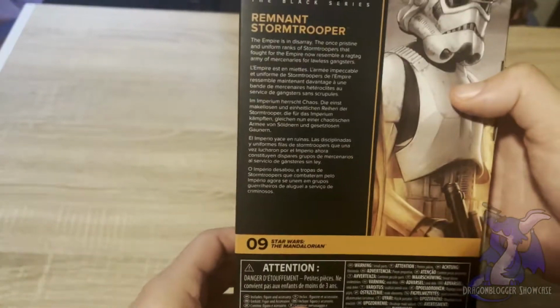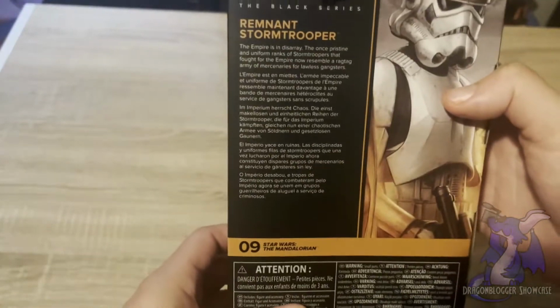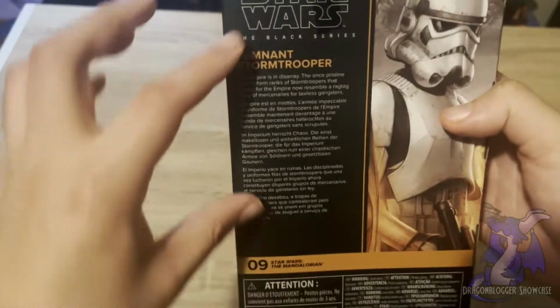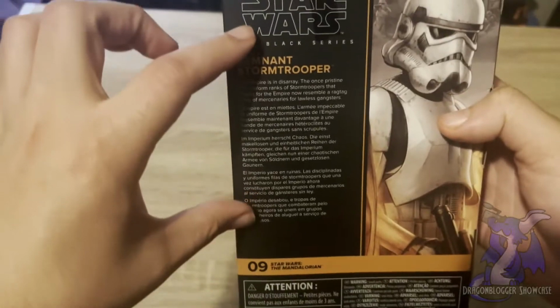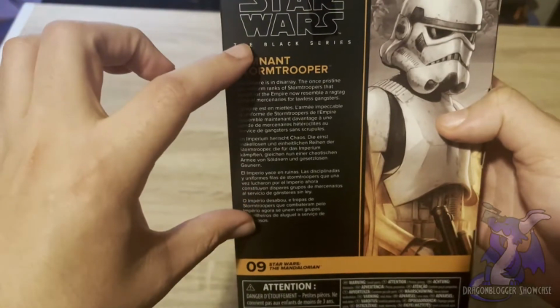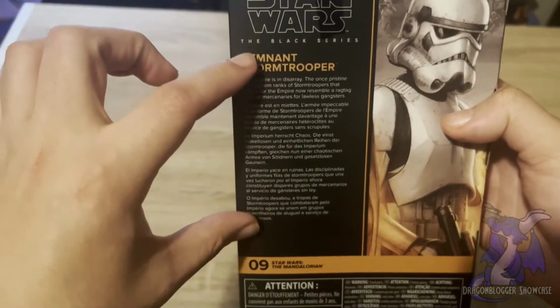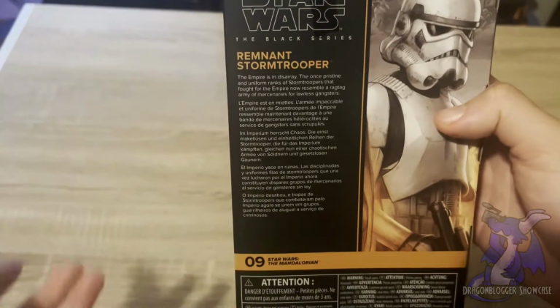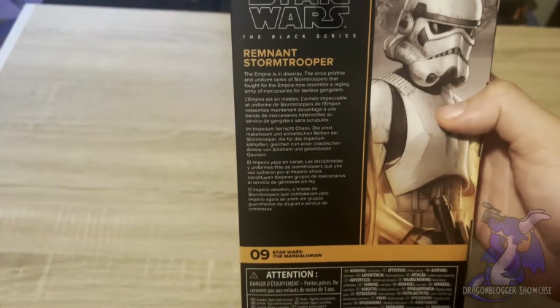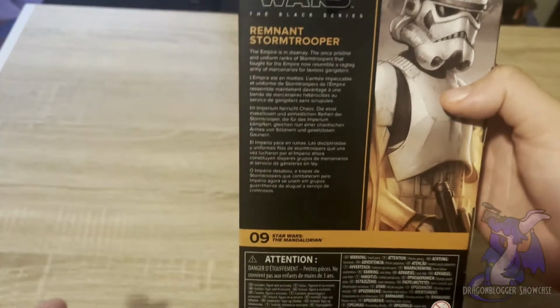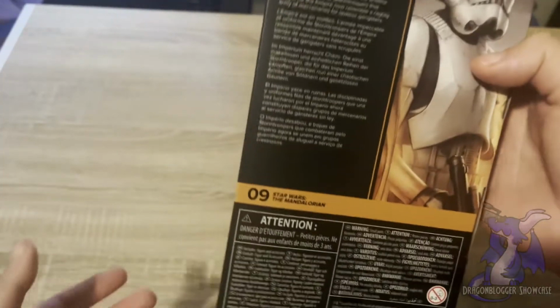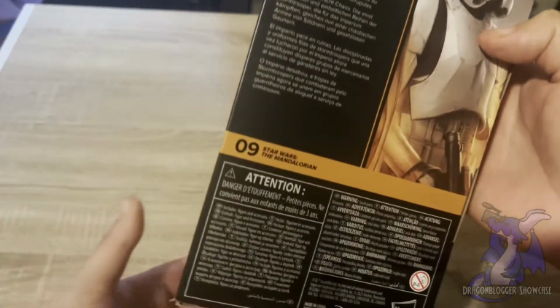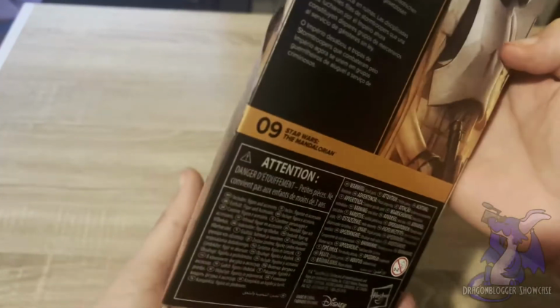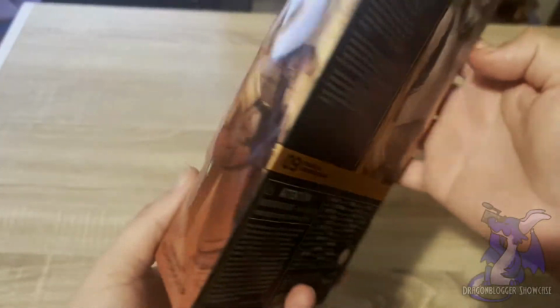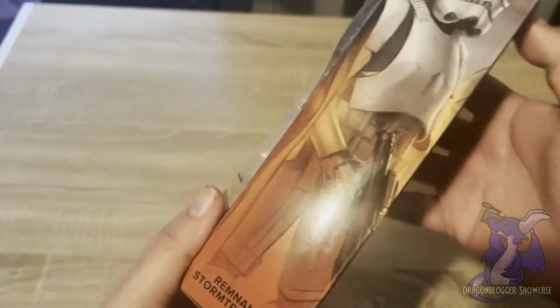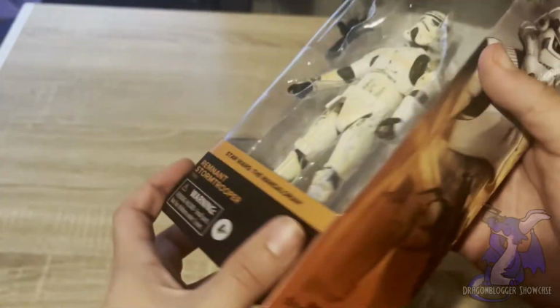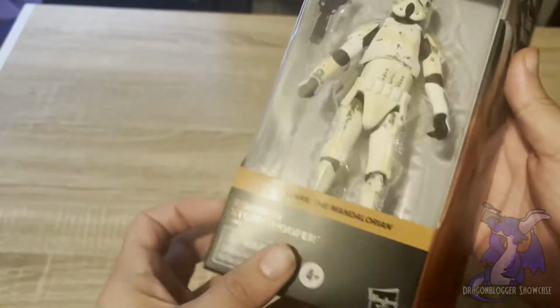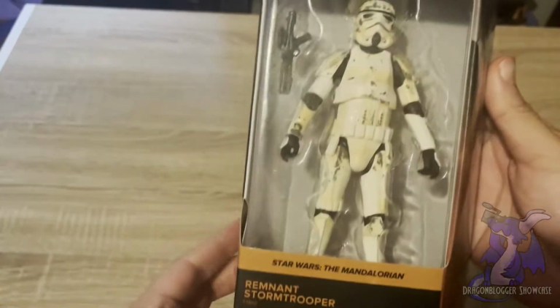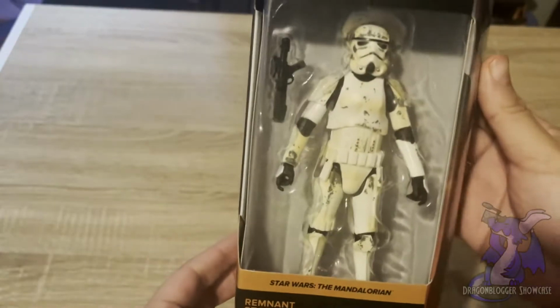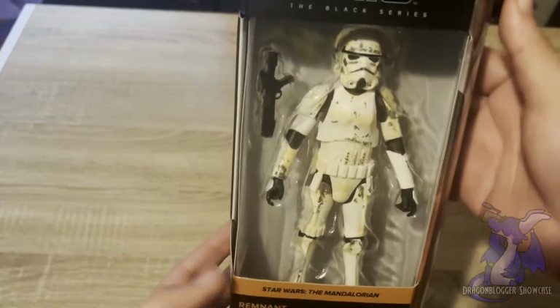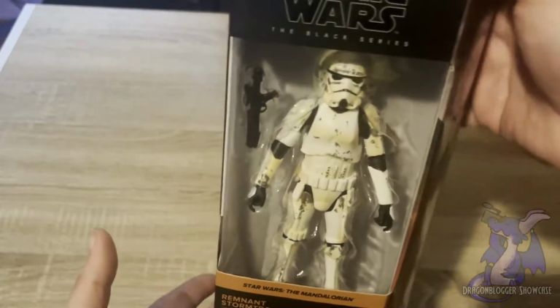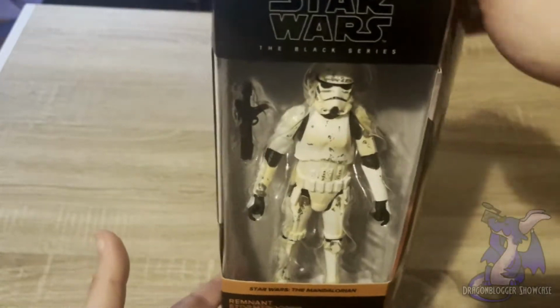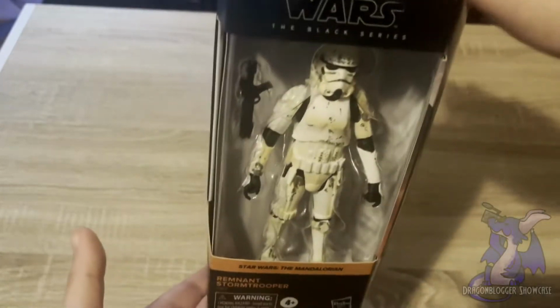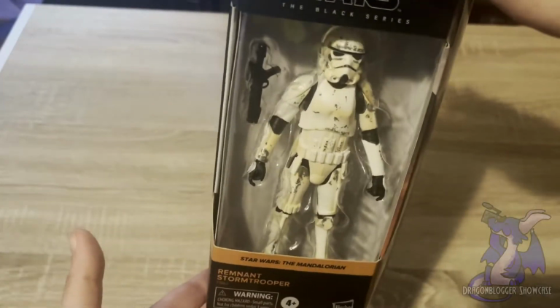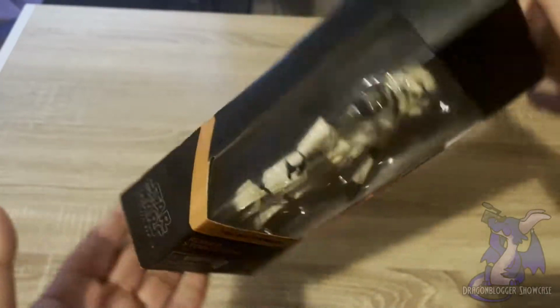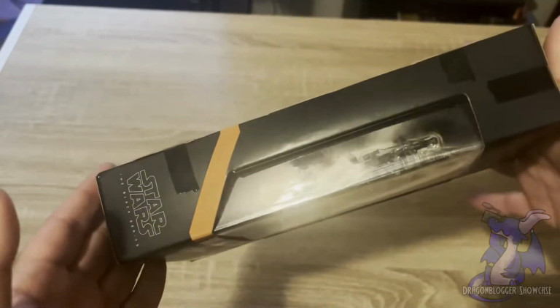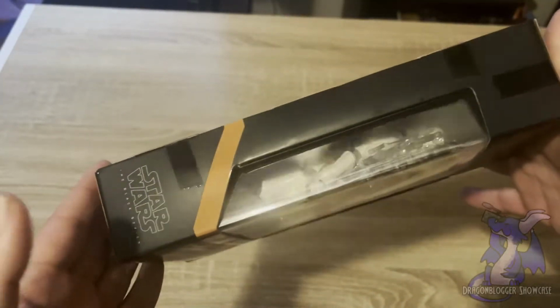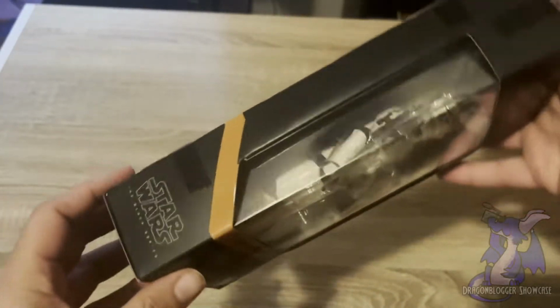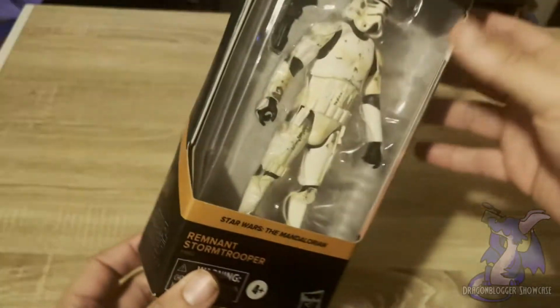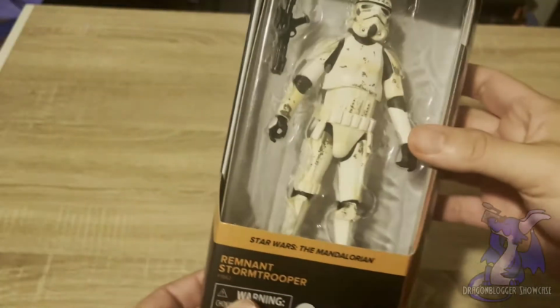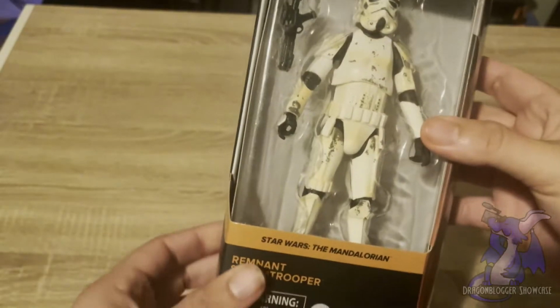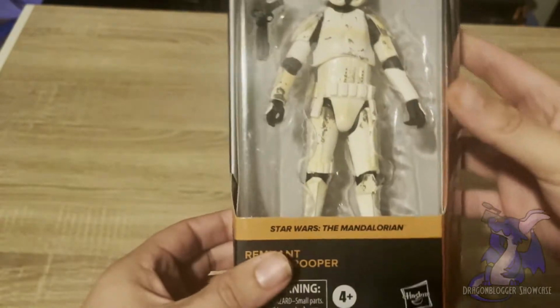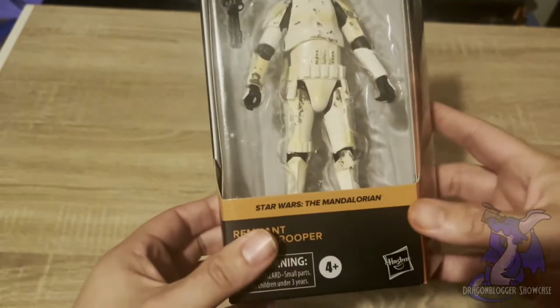It also comes with a DC-17 rifle, standard for all Stormtroopers, and it has a lot of information about the actual Stormtrooper on the back. I don't plan on opening mine because I'm a collector, and so I like to keep it in pristine condition so that I can display it.